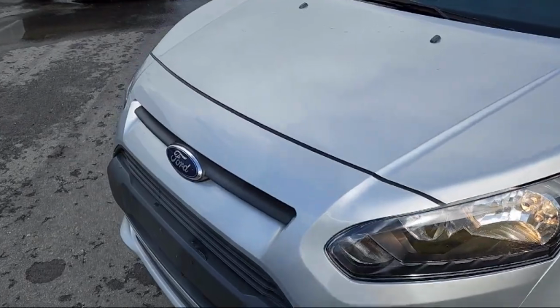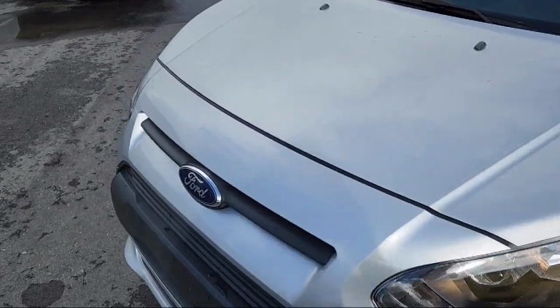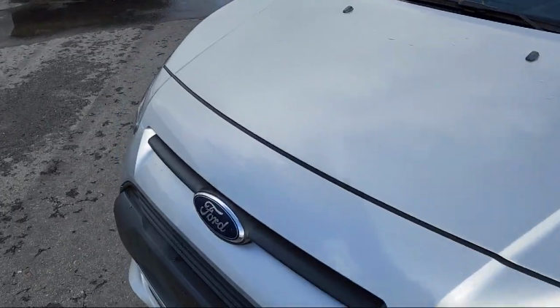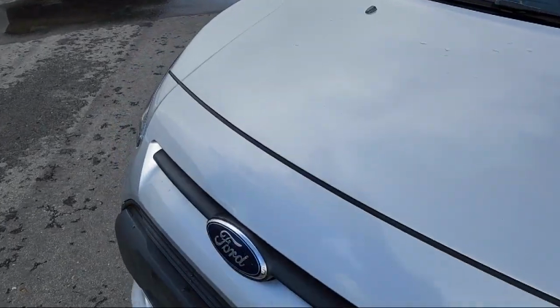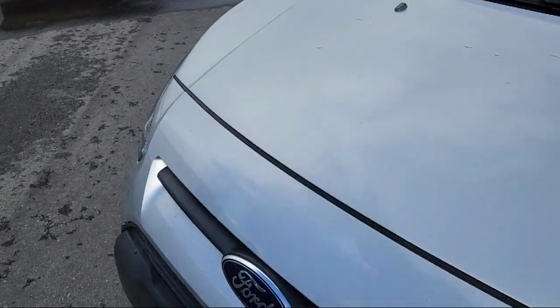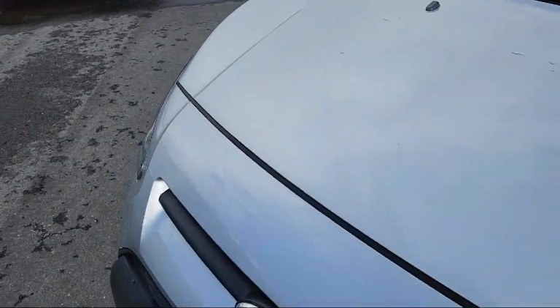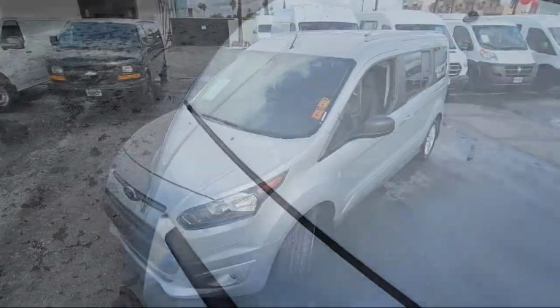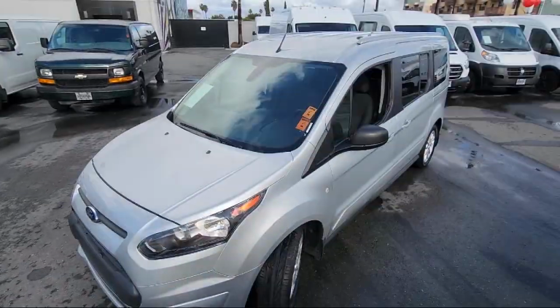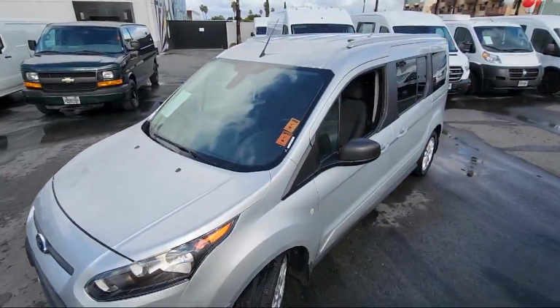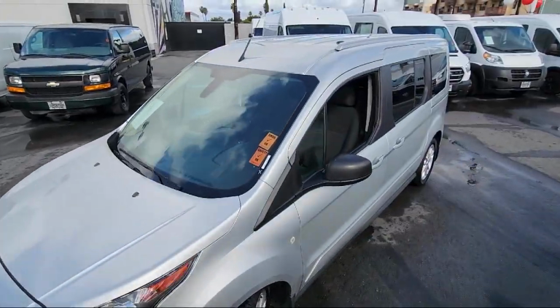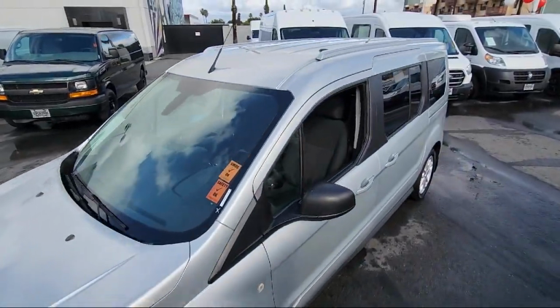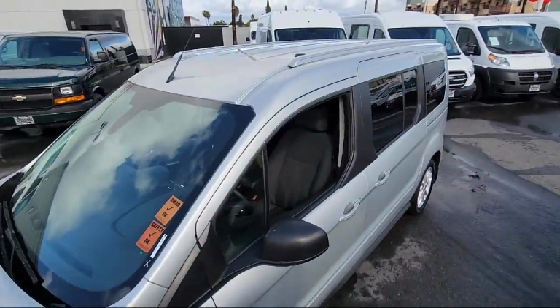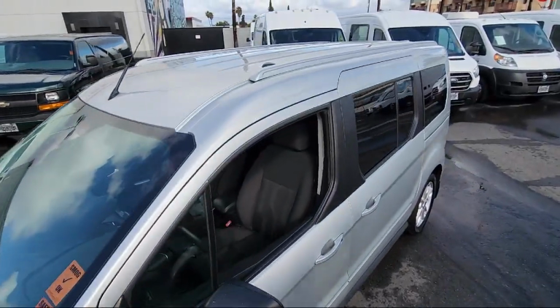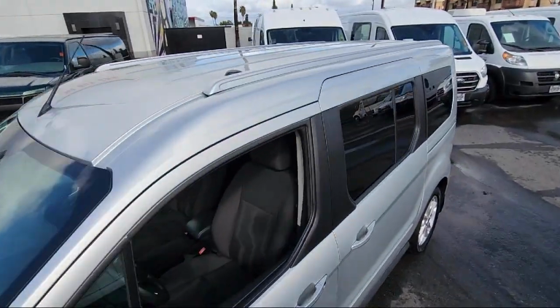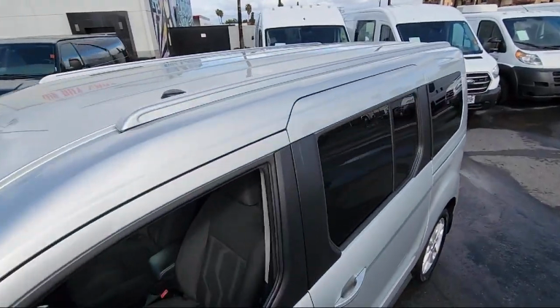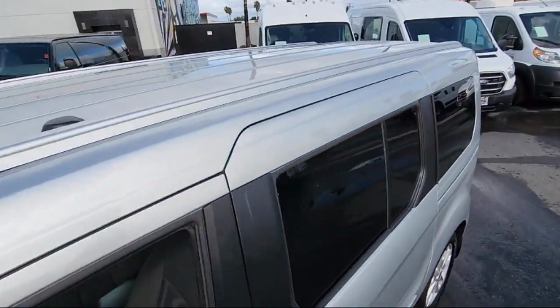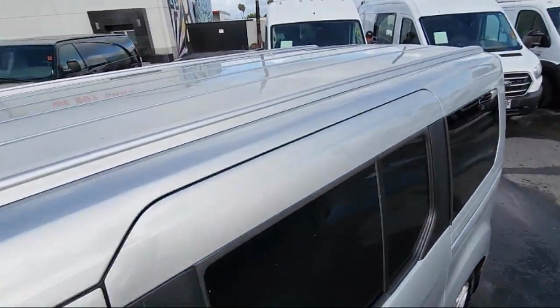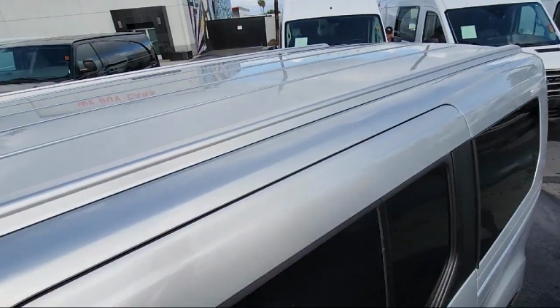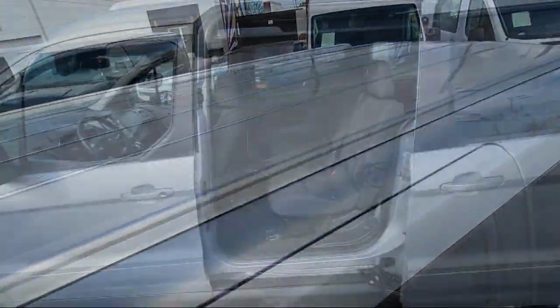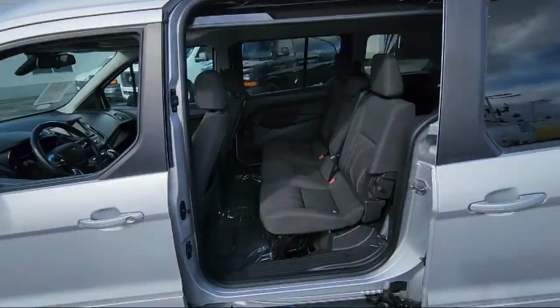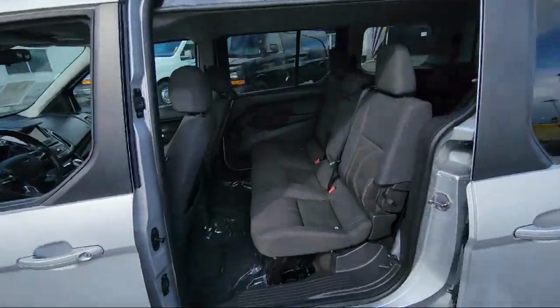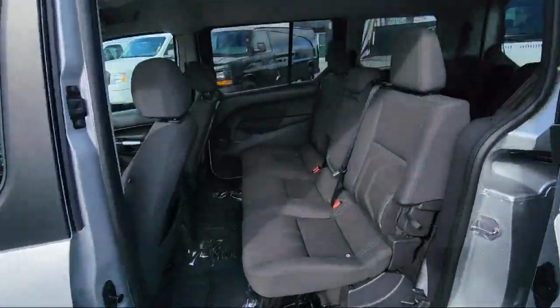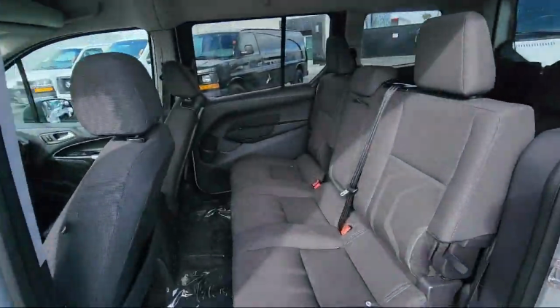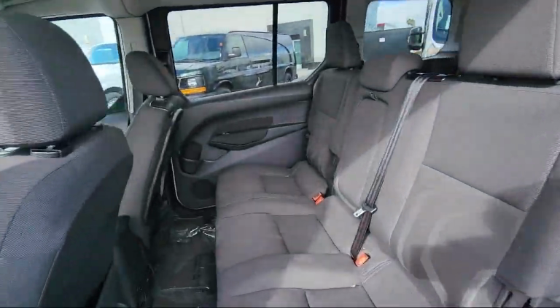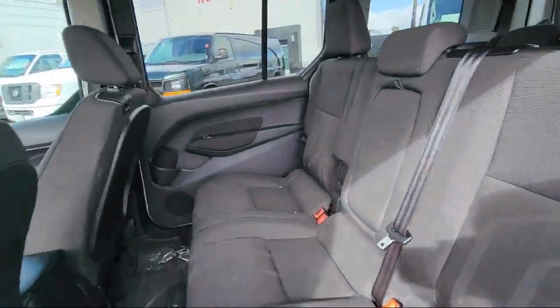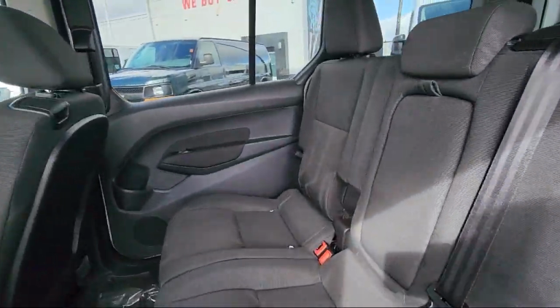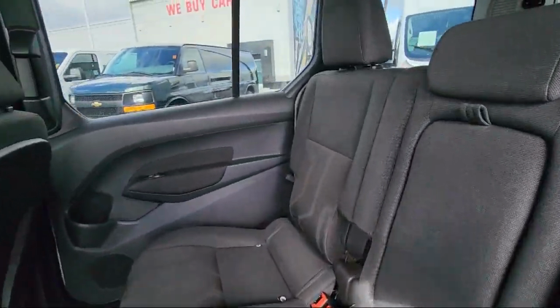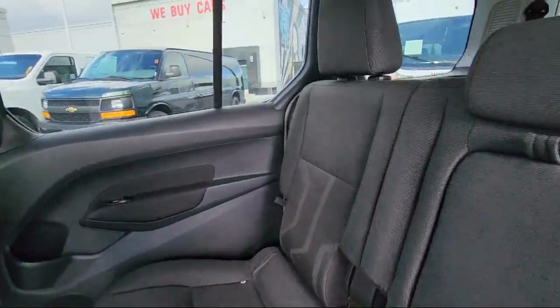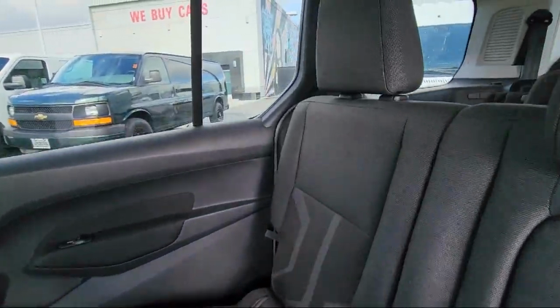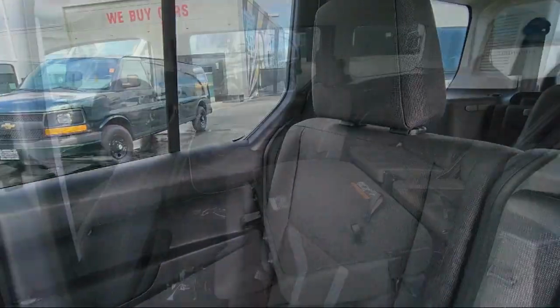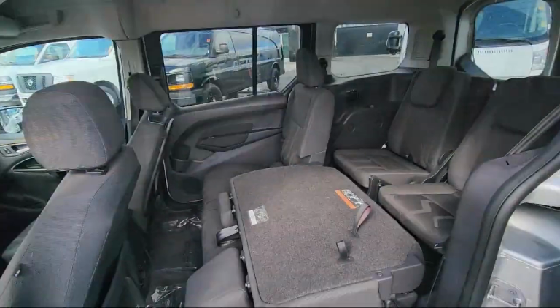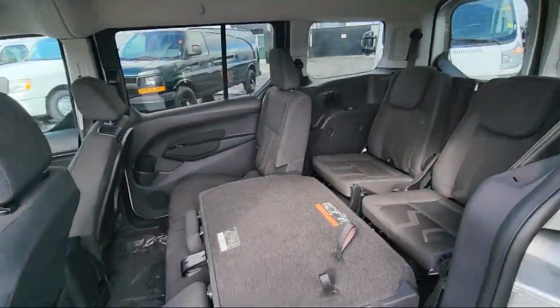Steering wheel controls, air conditioning, tire pressure monitoring system, rear air conditioning. And has less than 40,000 miles on the odometer.